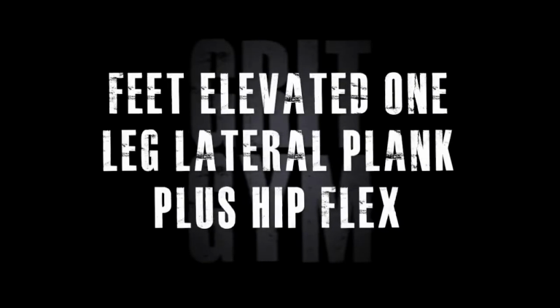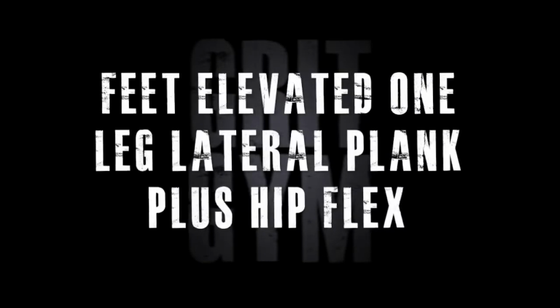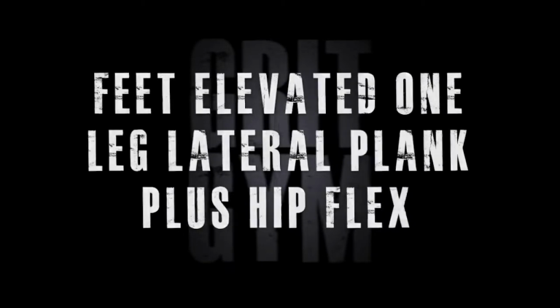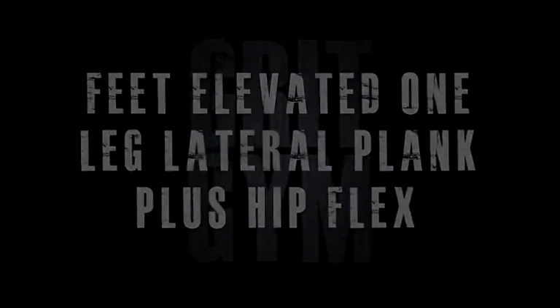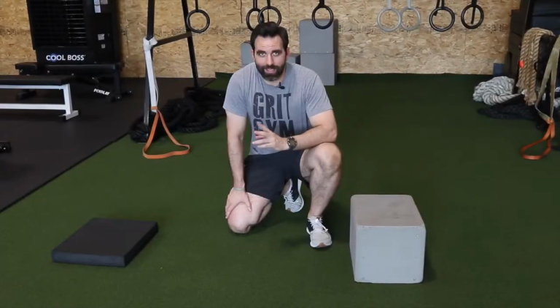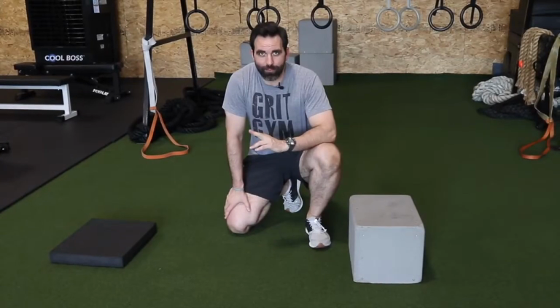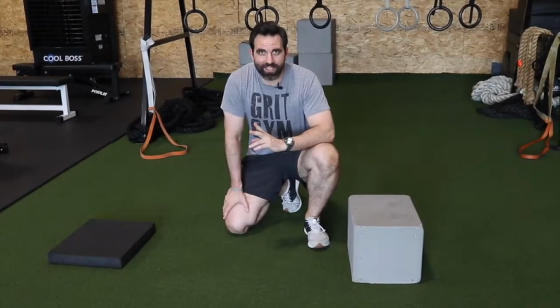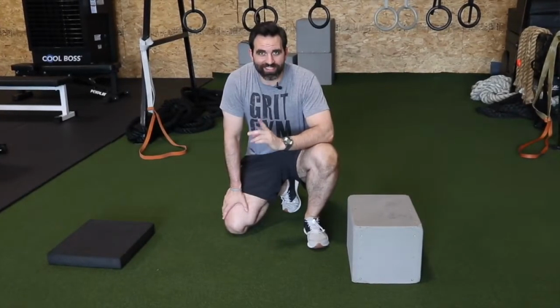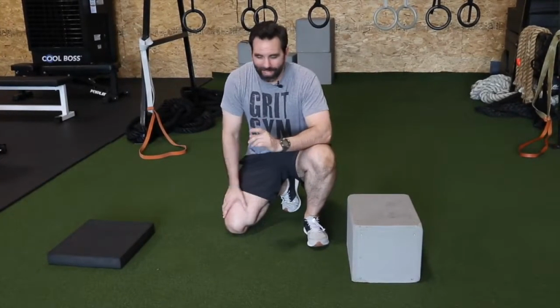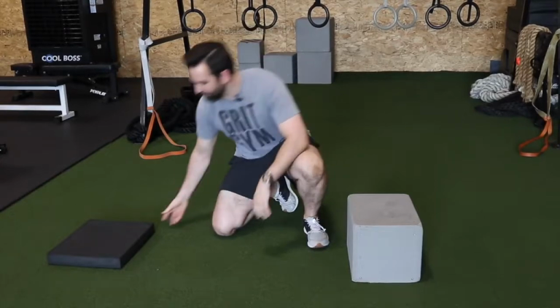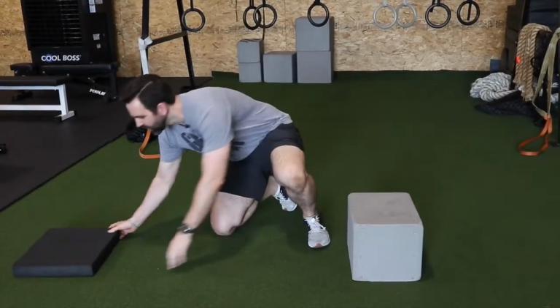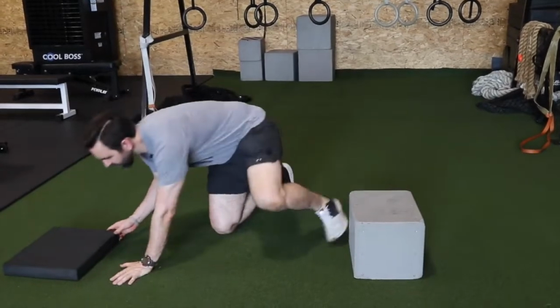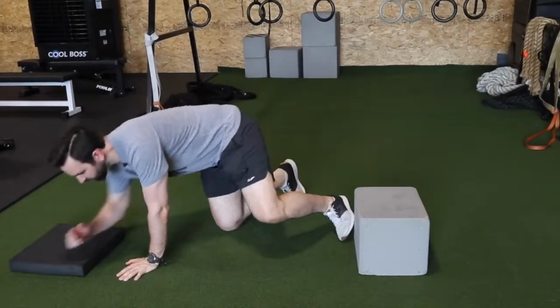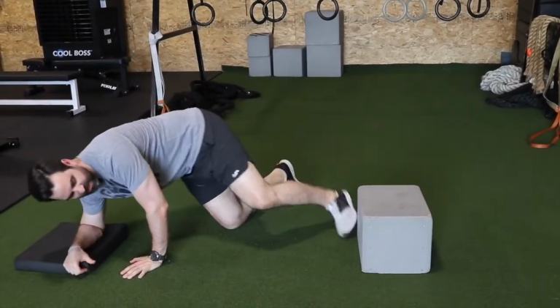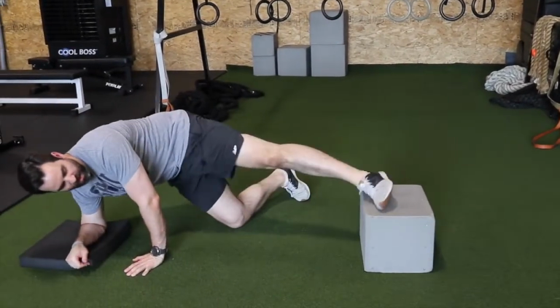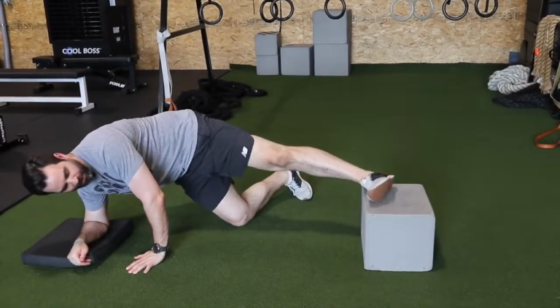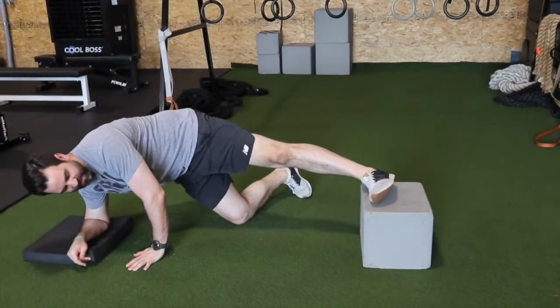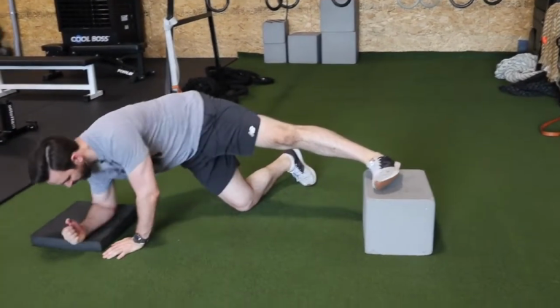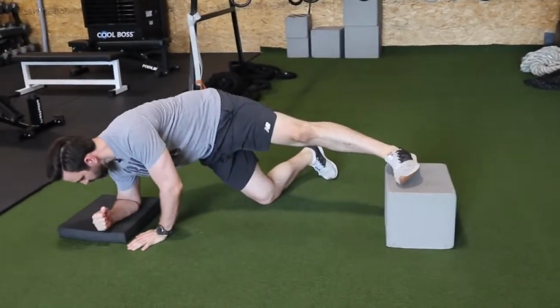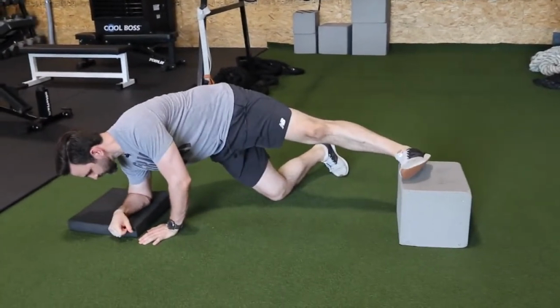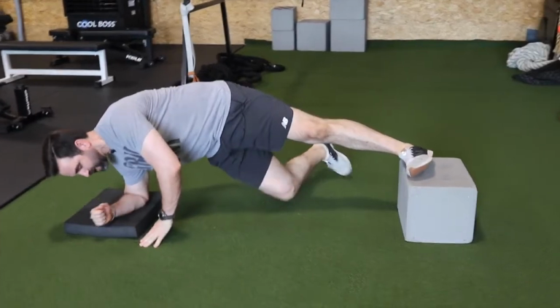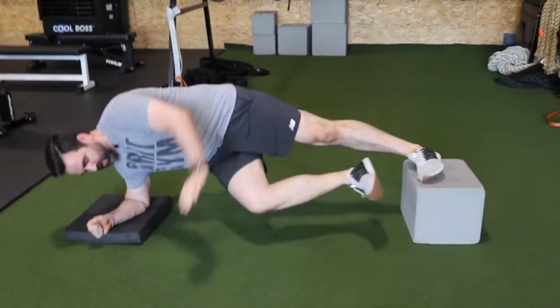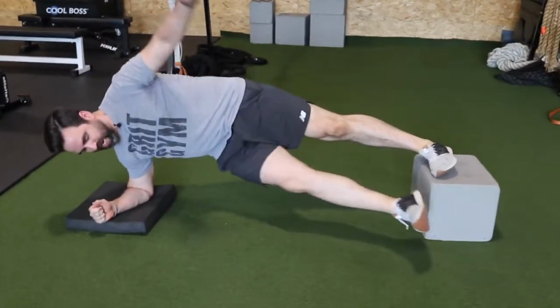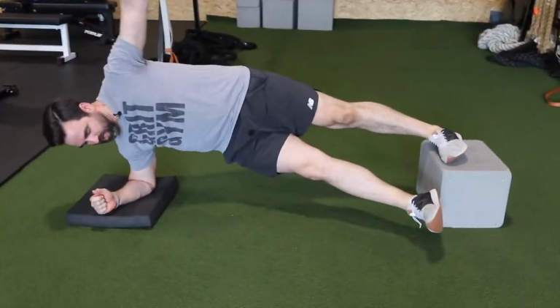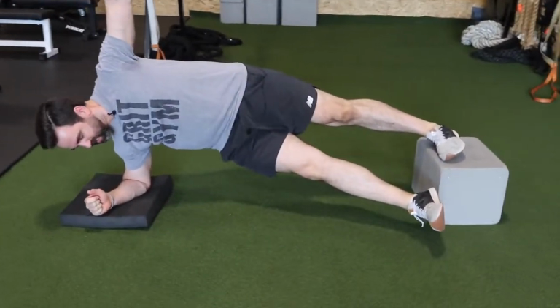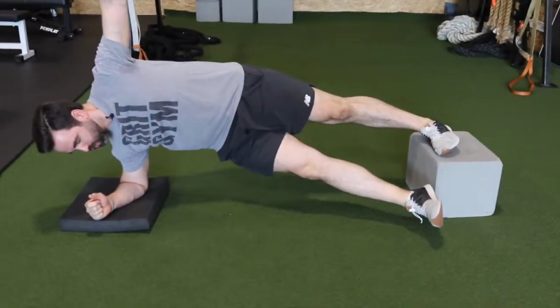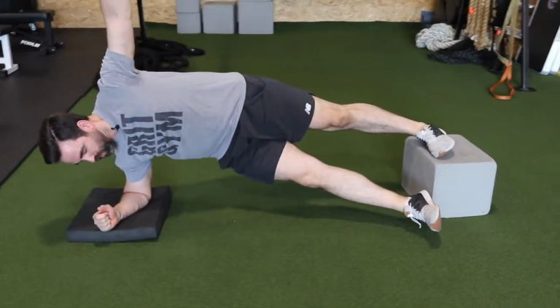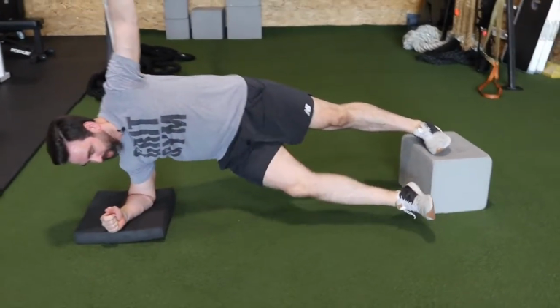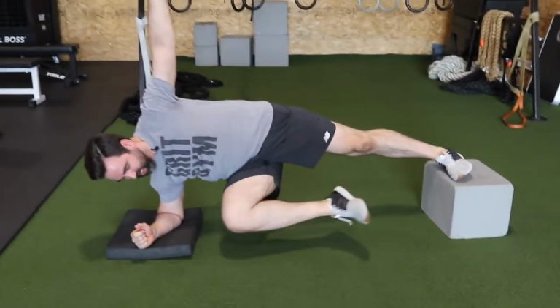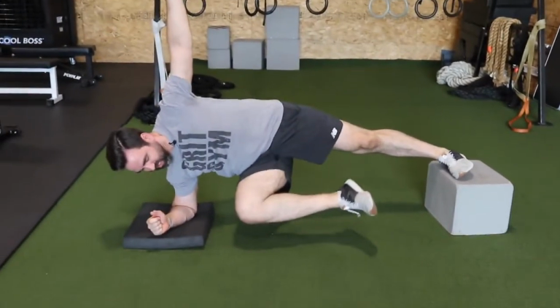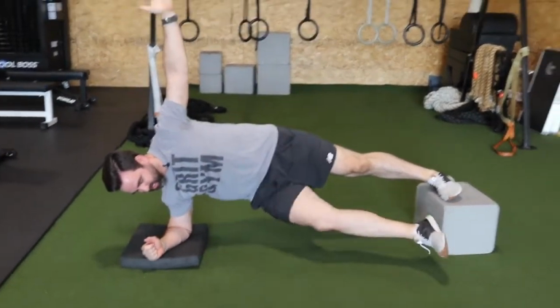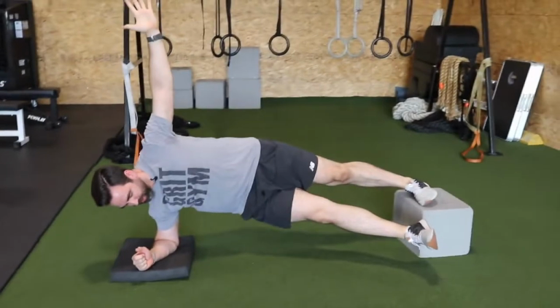Feet elevated, one leg, lateral plank plus hip flex. Mouthful and a harder exercise. So top leg is up on the box, elbow is in the pad. You're going to come down into your lateral plank and then this is your hip flex.